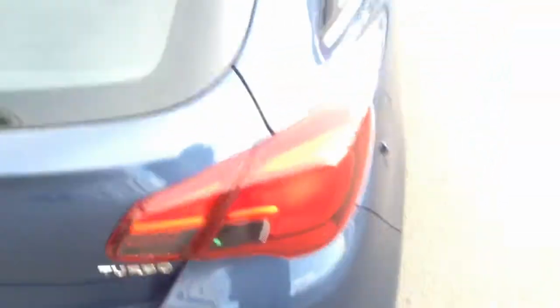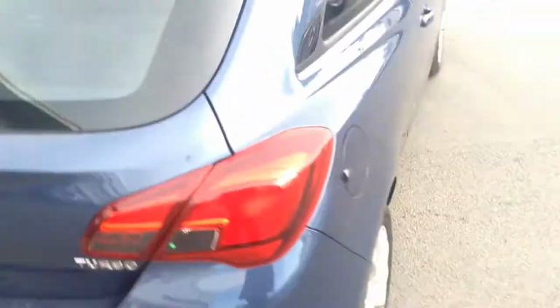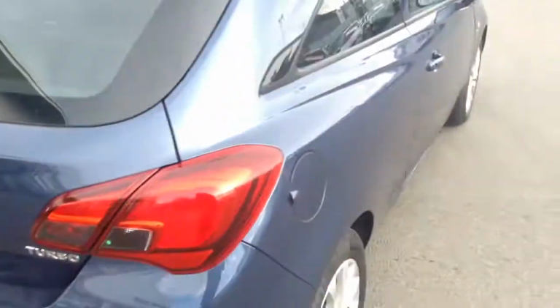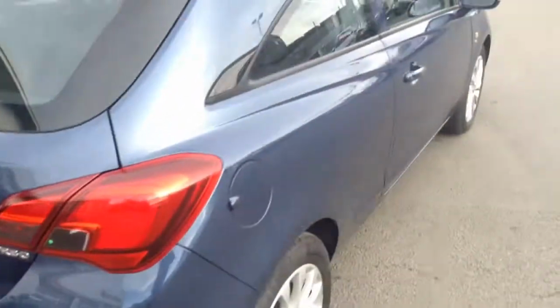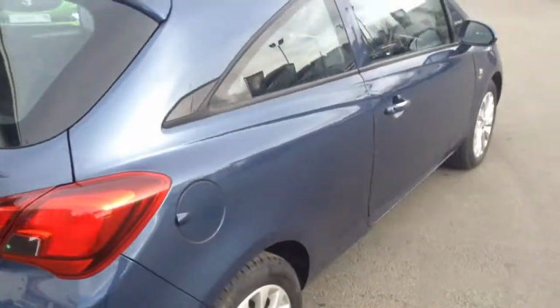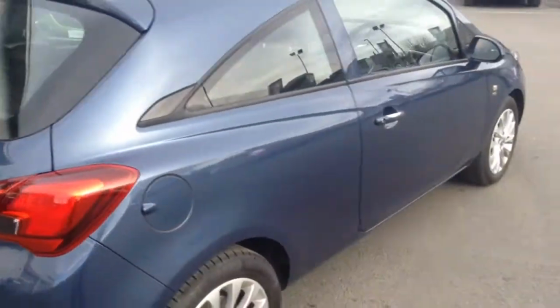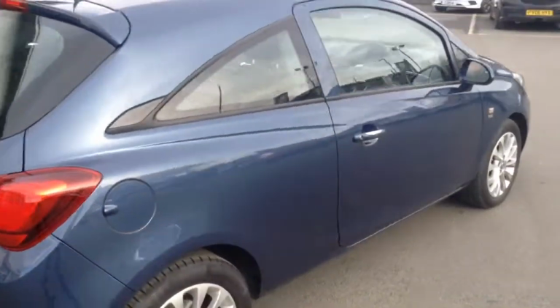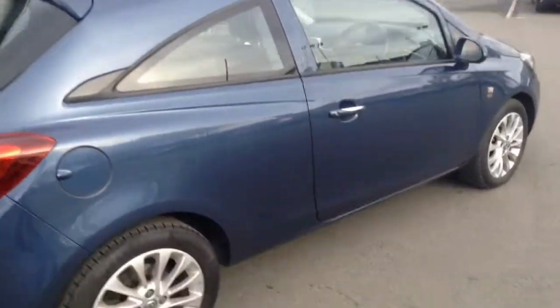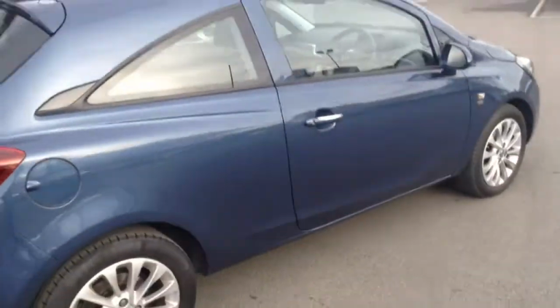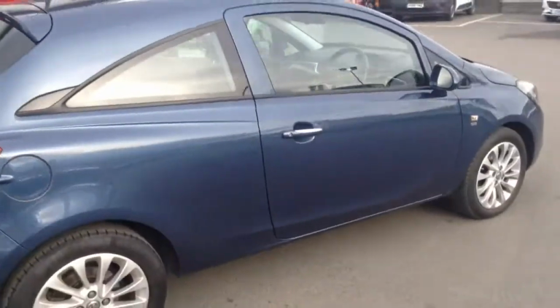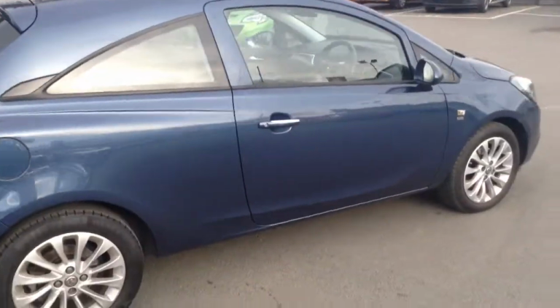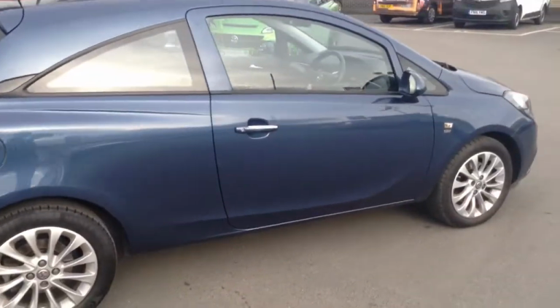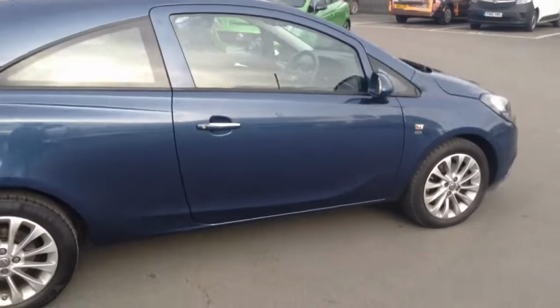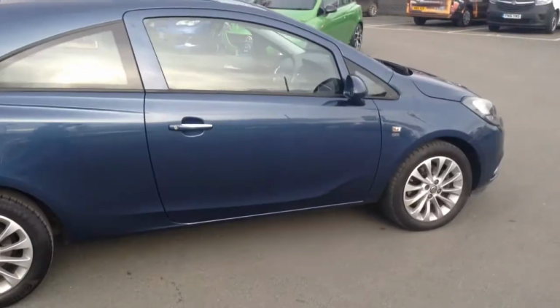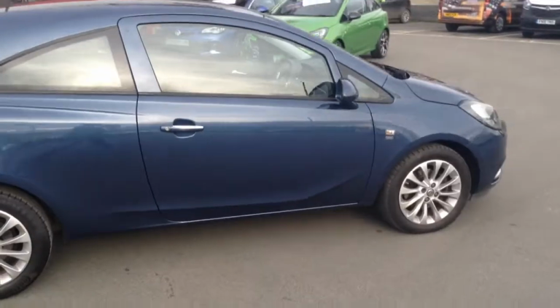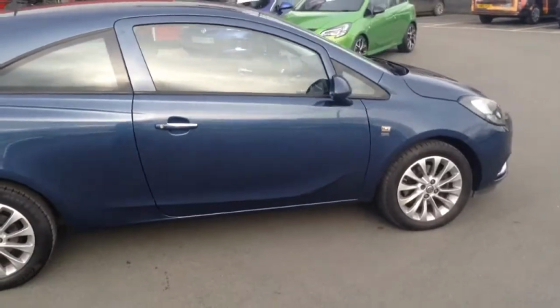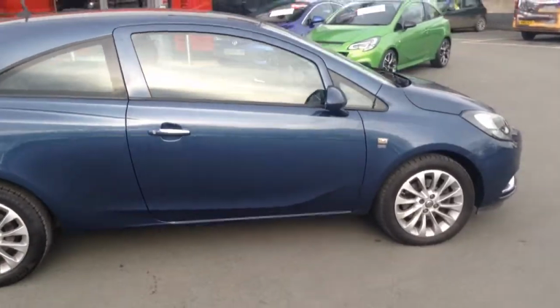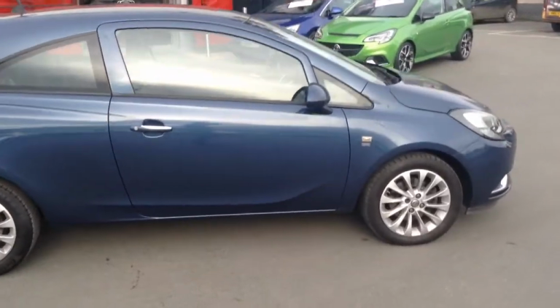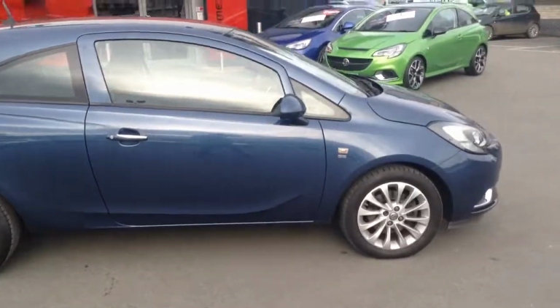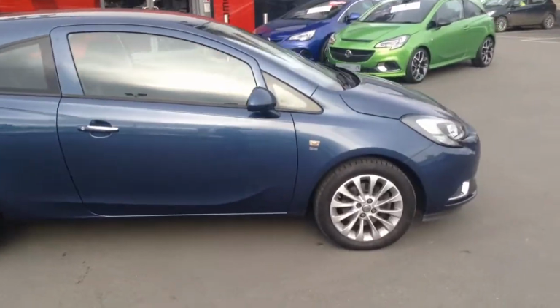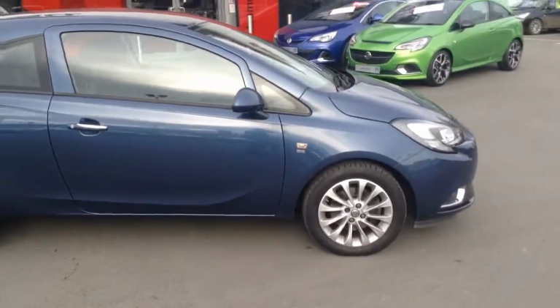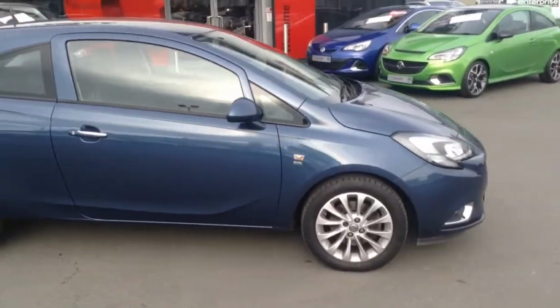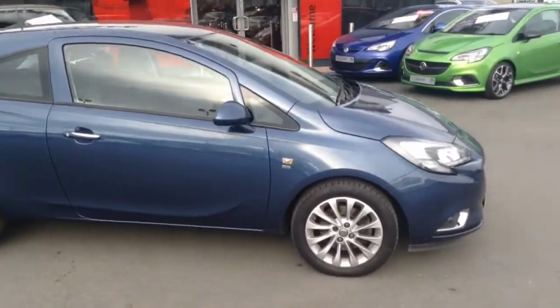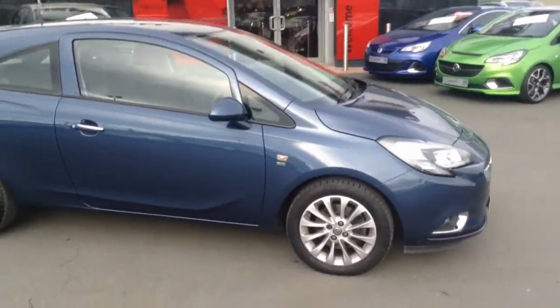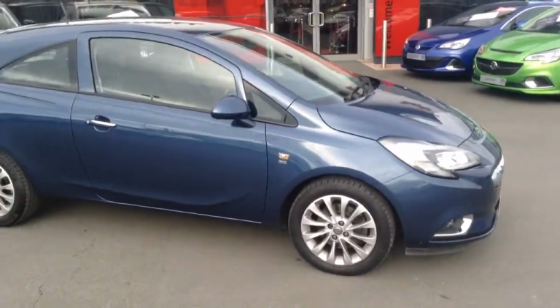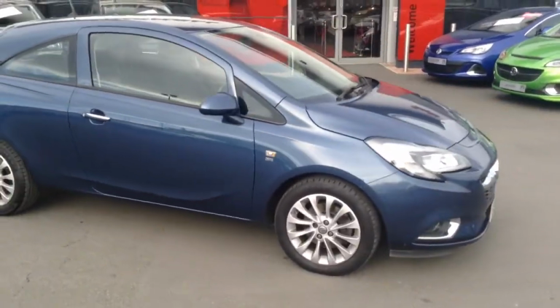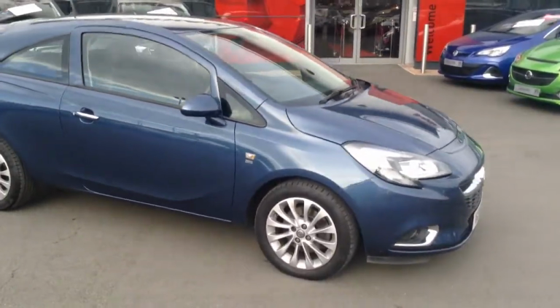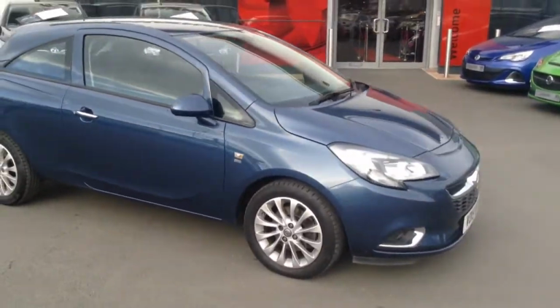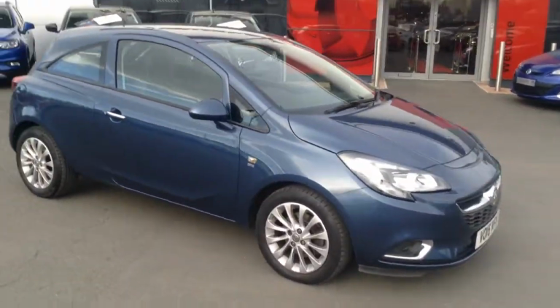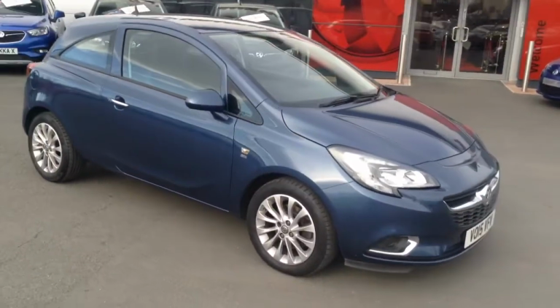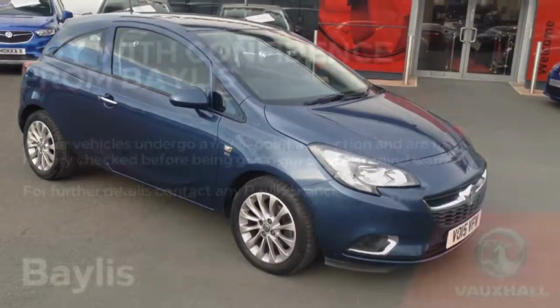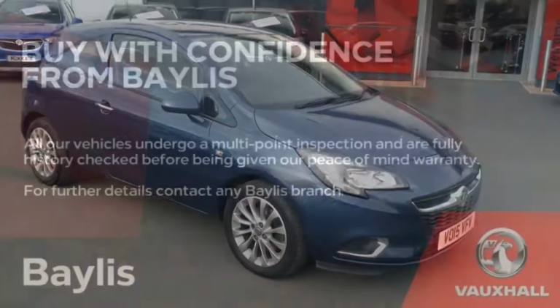If you'd like any more information on this car or if you'd like to come down for a test drive, please call Bayless Vauxhall Hereford on the link below. Thank you for watching.